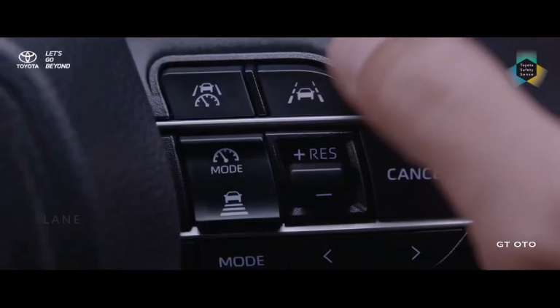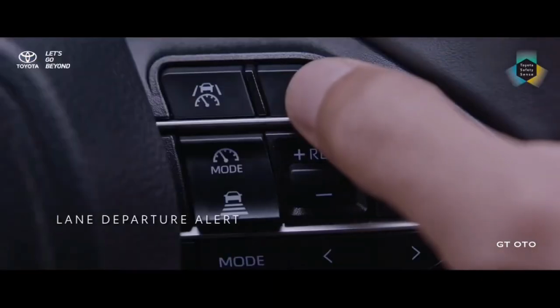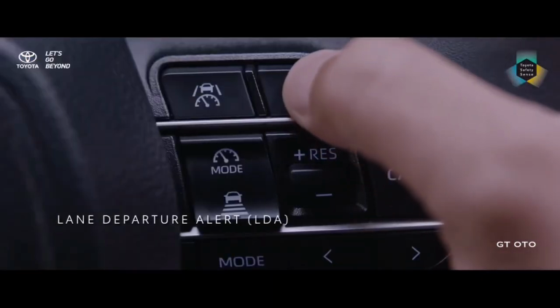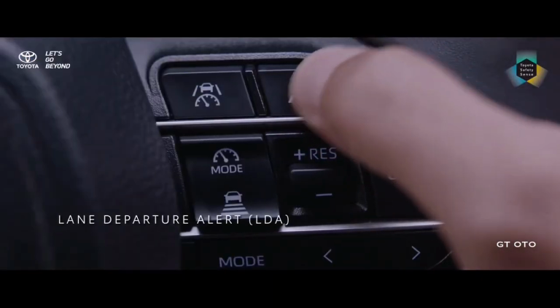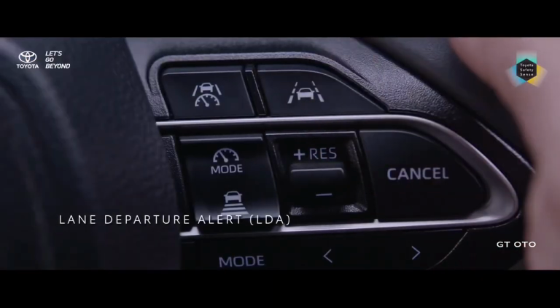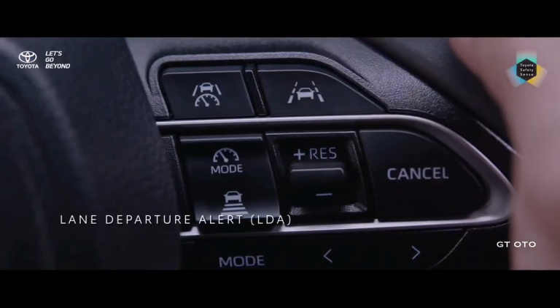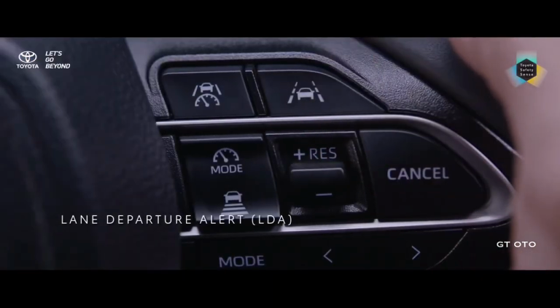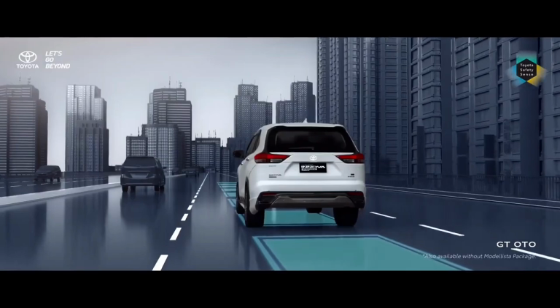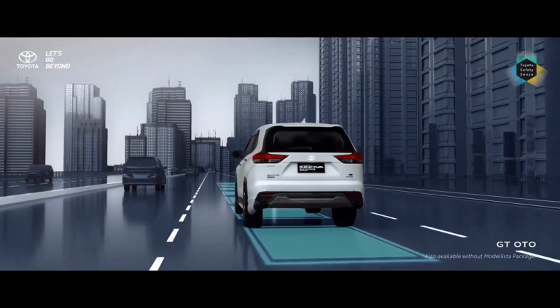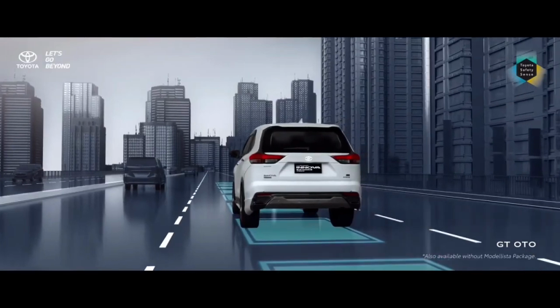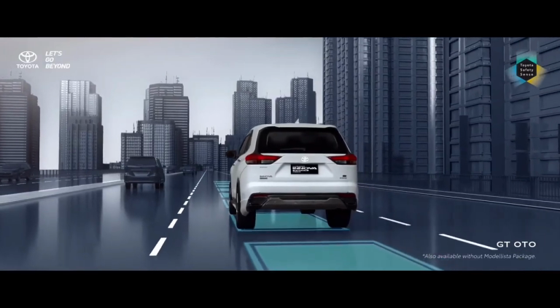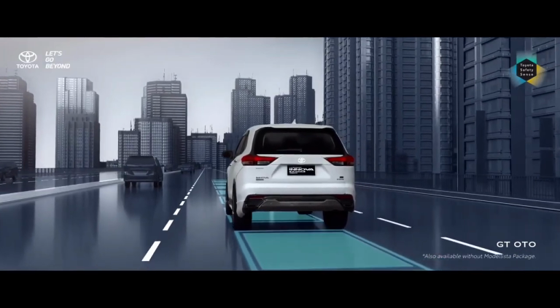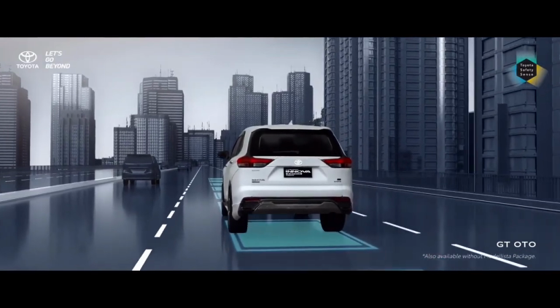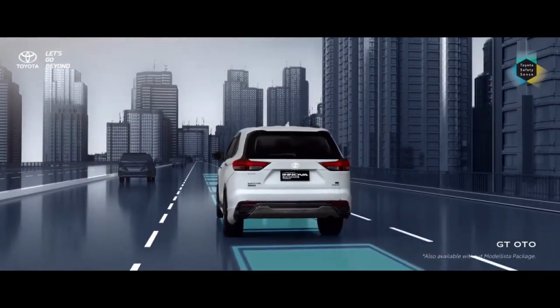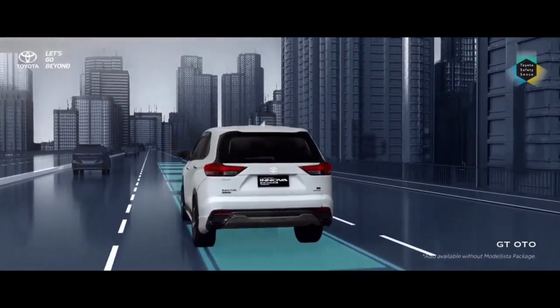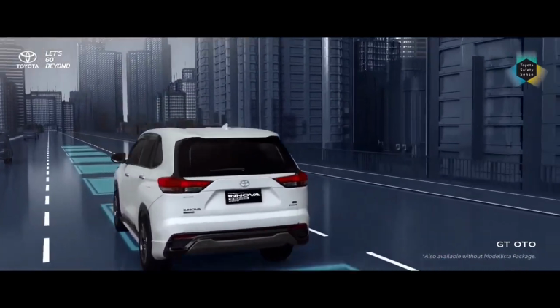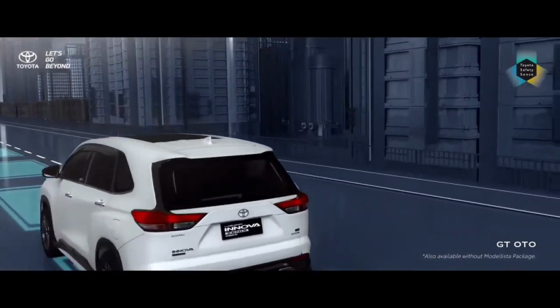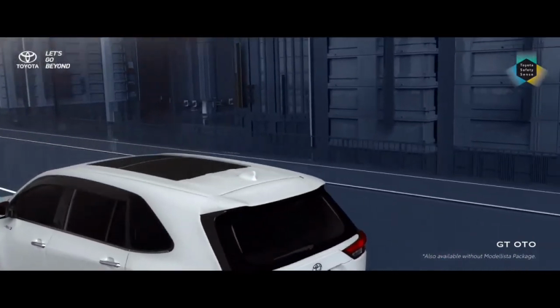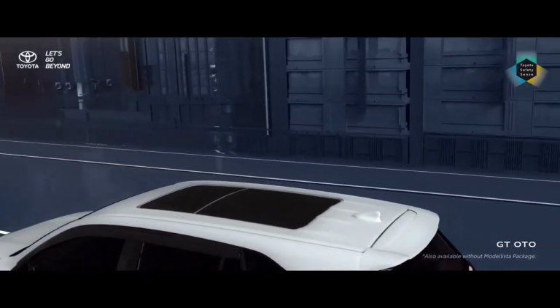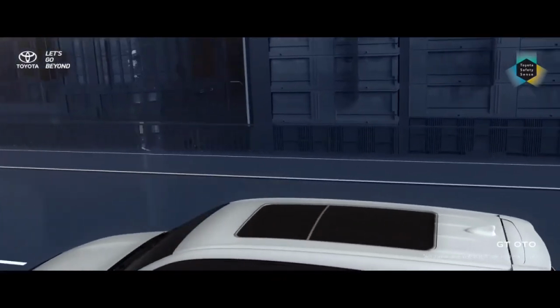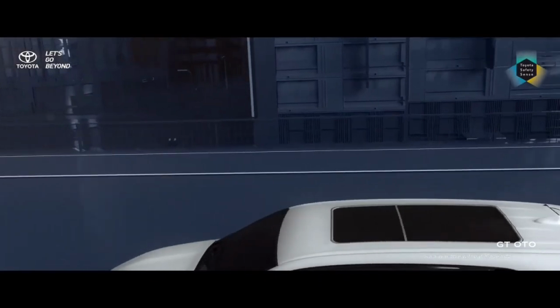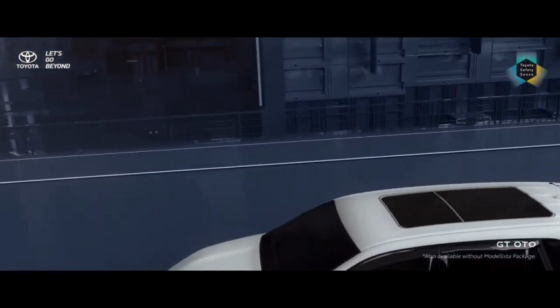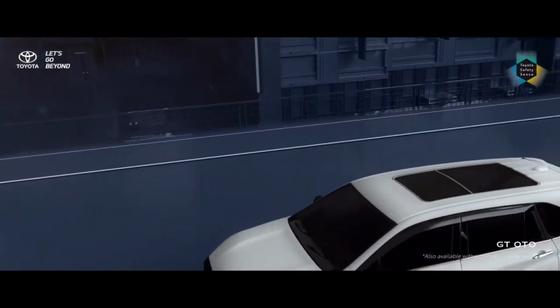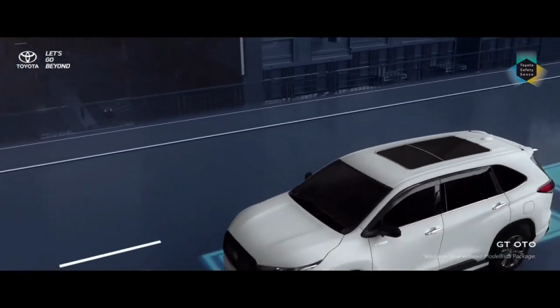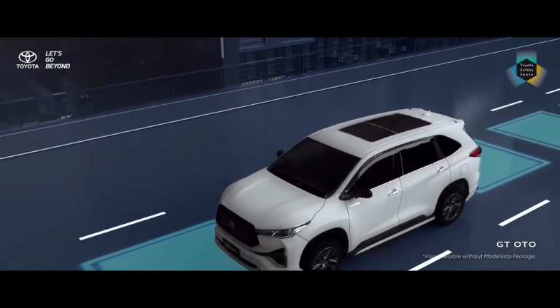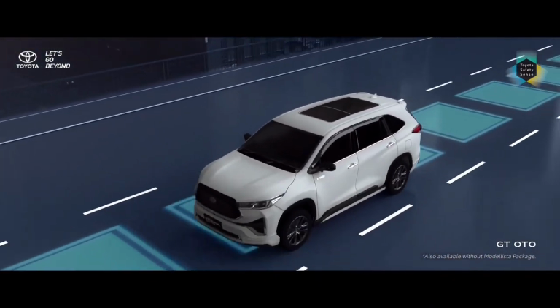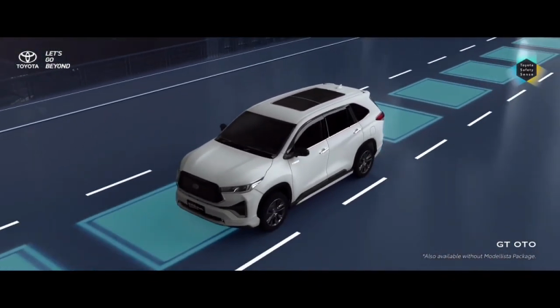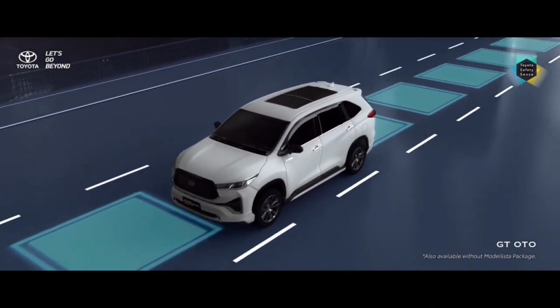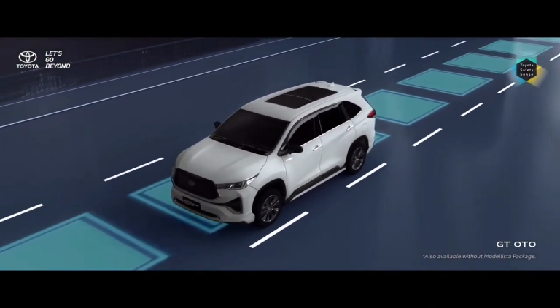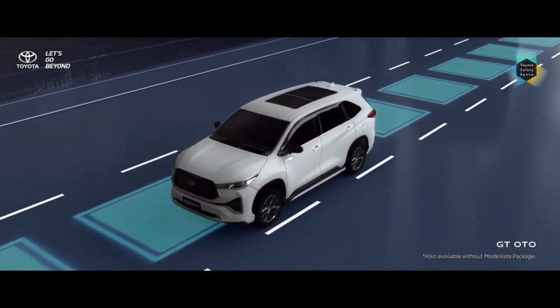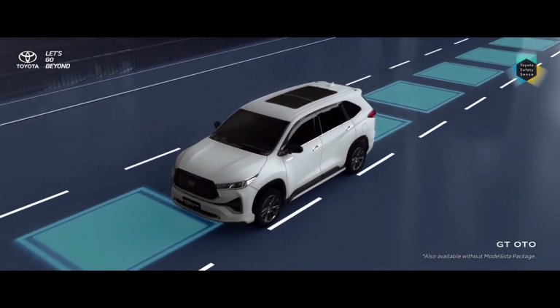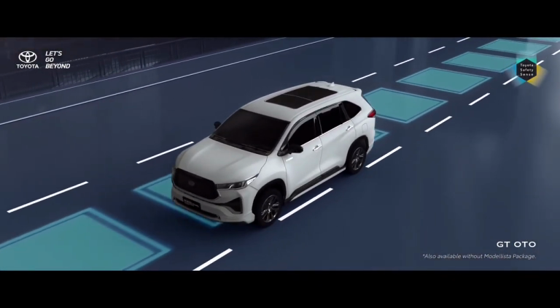There are five color options for the Innova Zenix: Platinum White Pearl, Silver Metallic, Grey Metallic, Attitude Black, and Dark Steel MC.